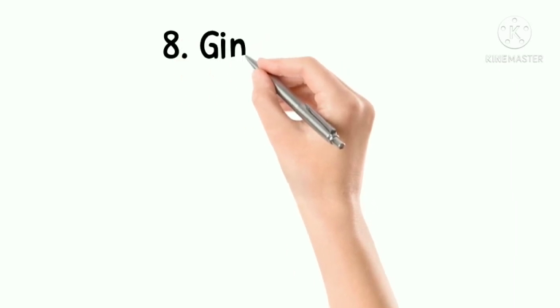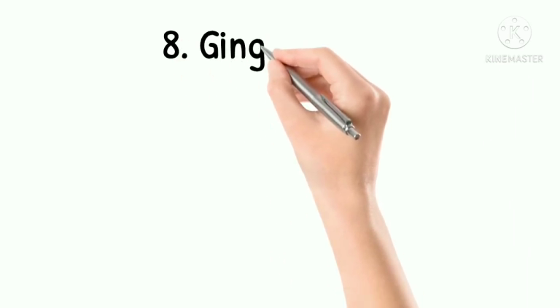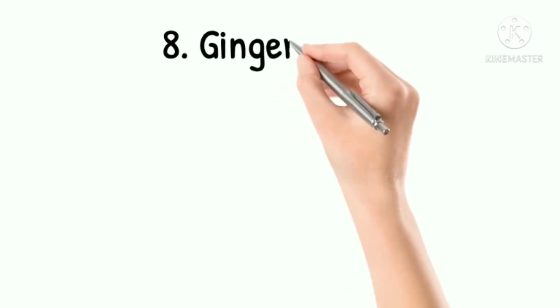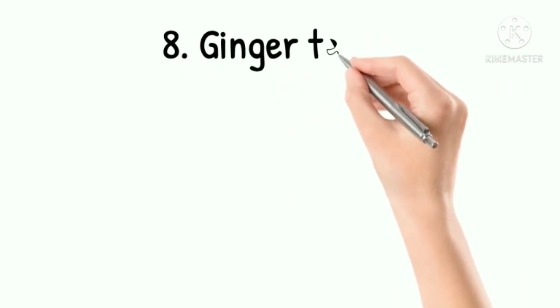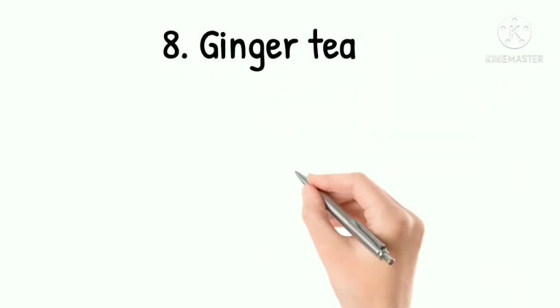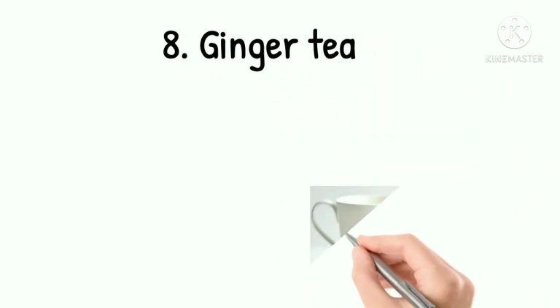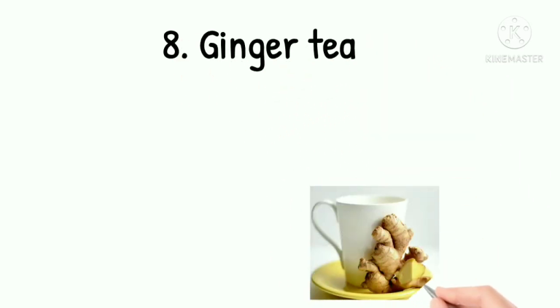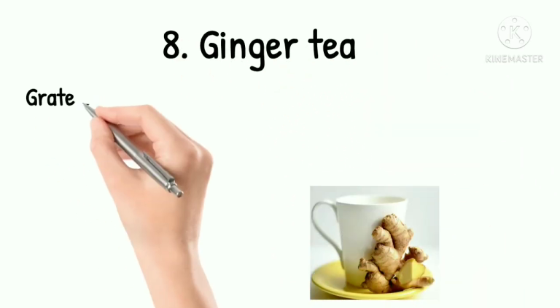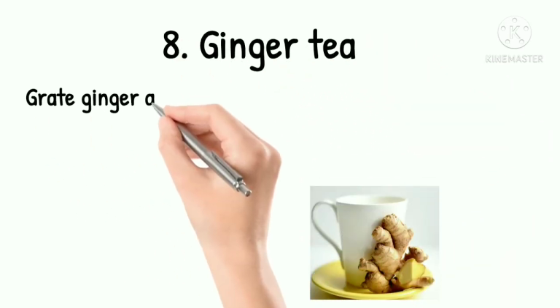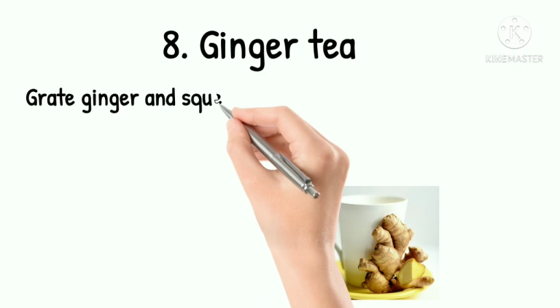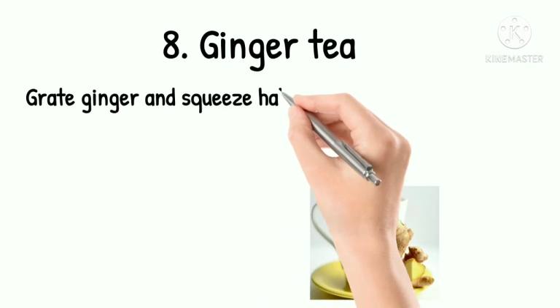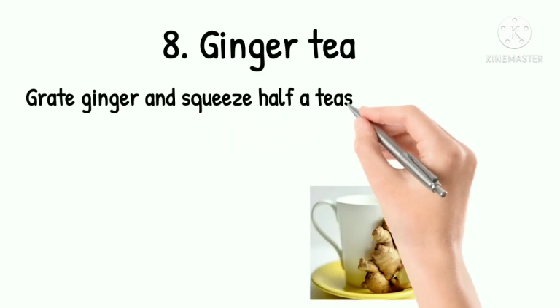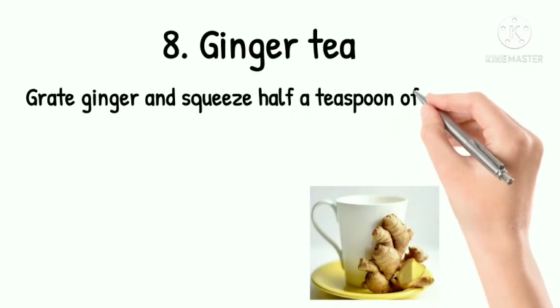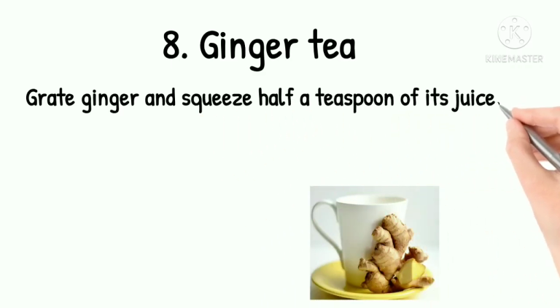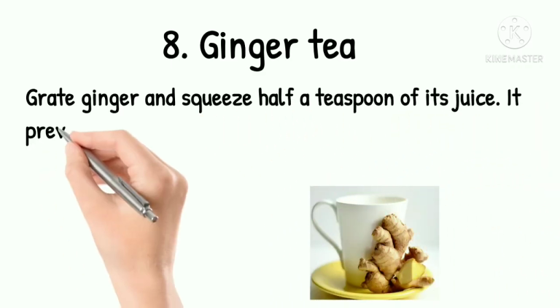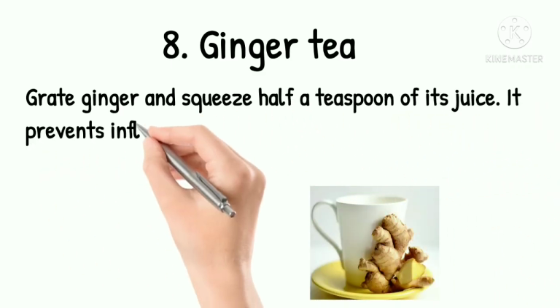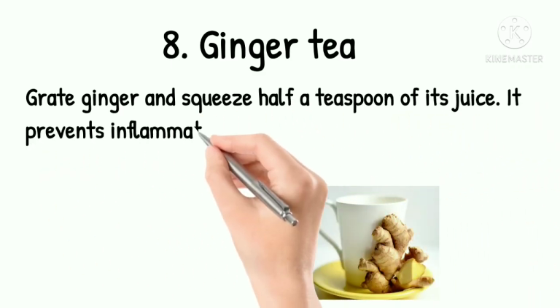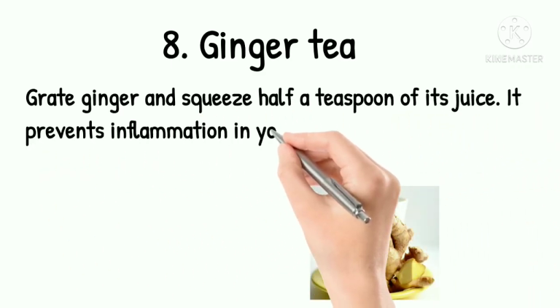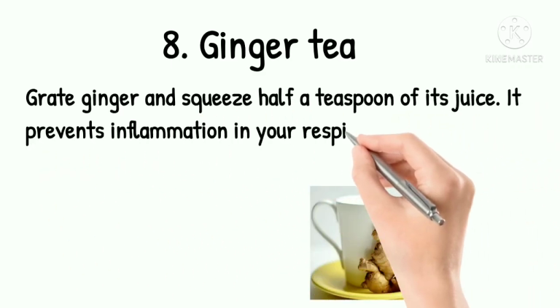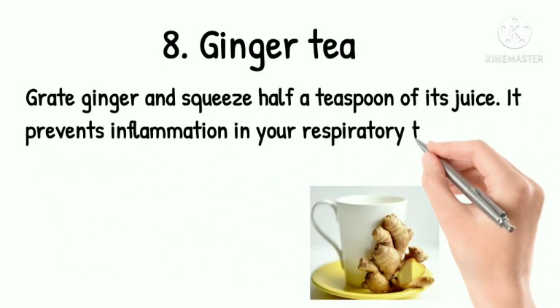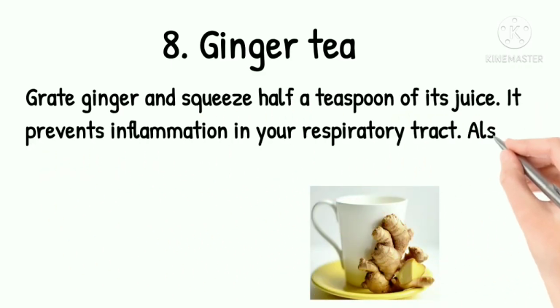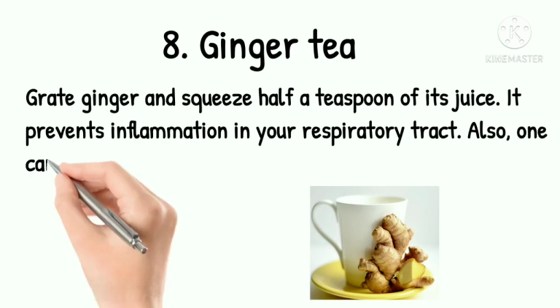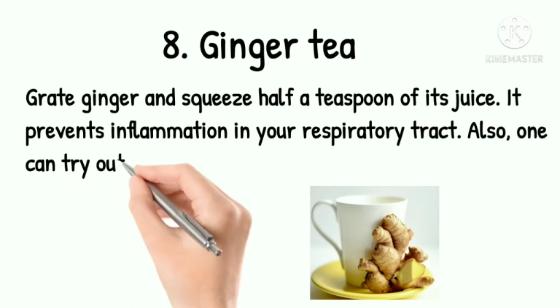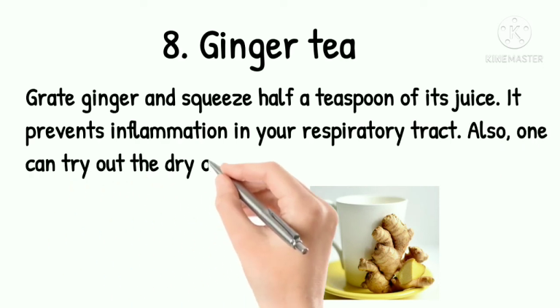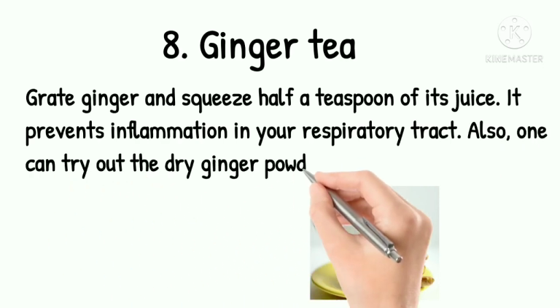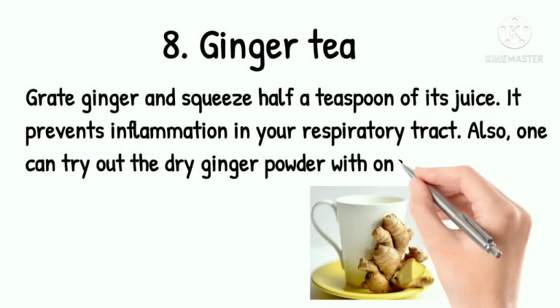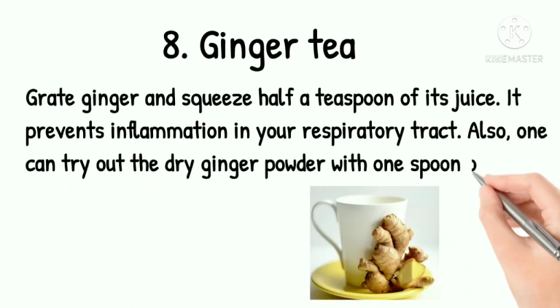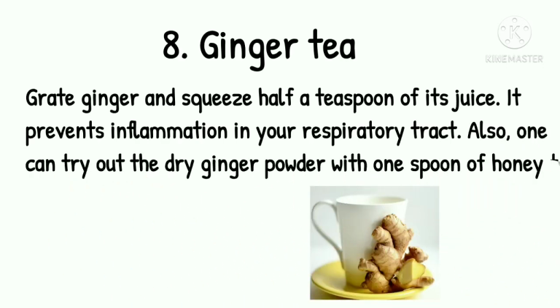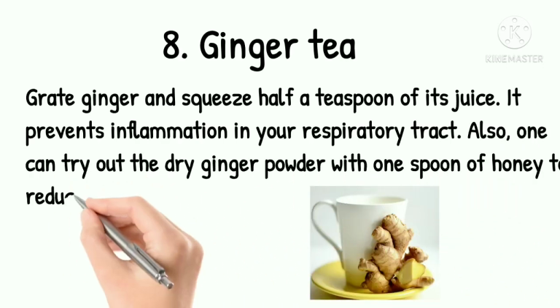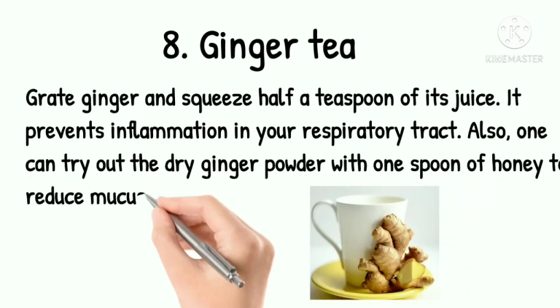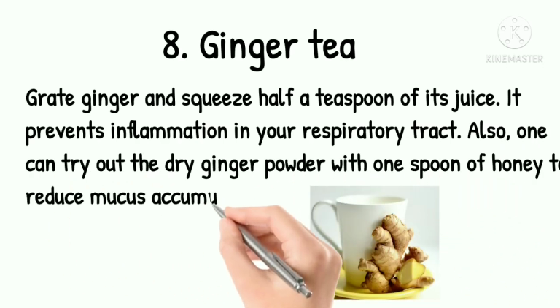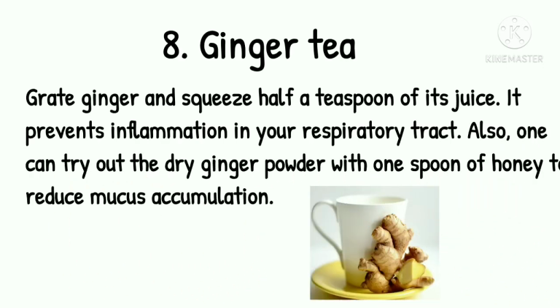8. Ginger Tea. Grate ginger and squeeze half a teaspoon of its juice. It prevents inflammation in your respiratory tract. Also, one can try dry ginger powder with one spoon of honey to reduce mucus accumulation.